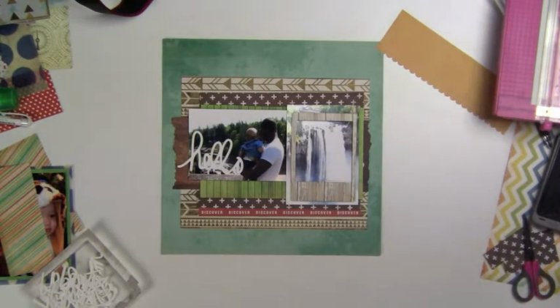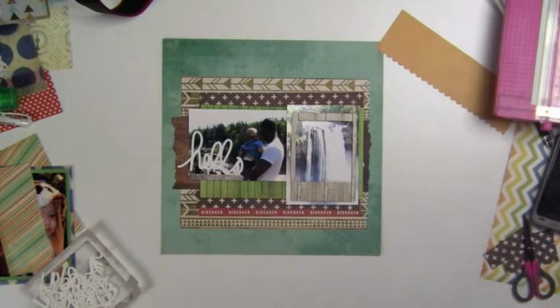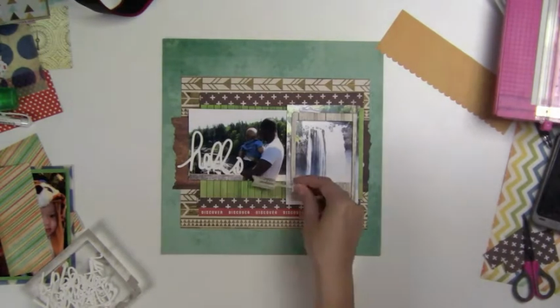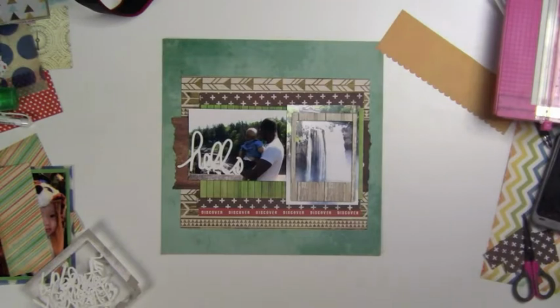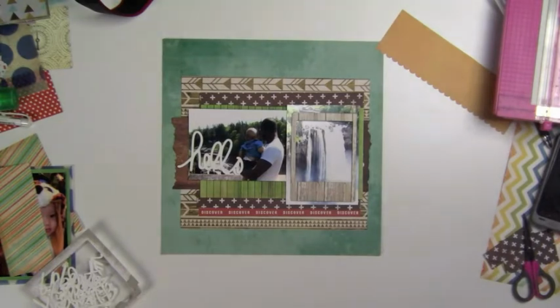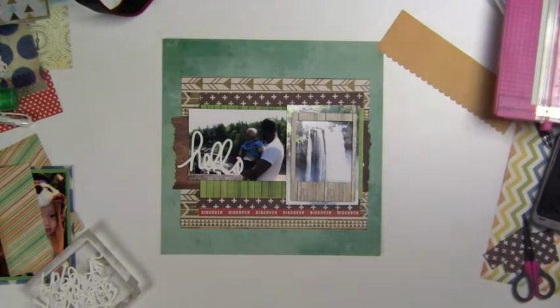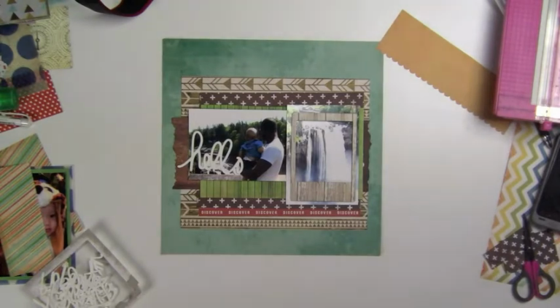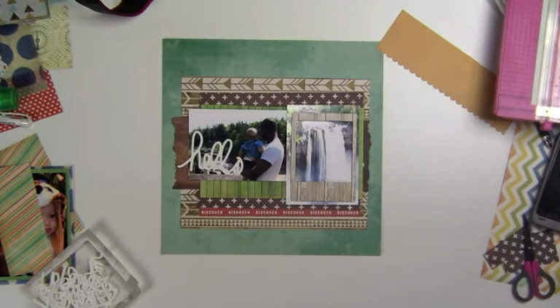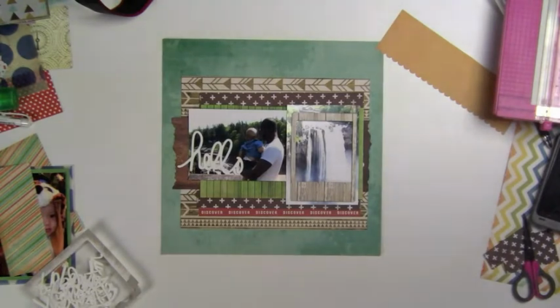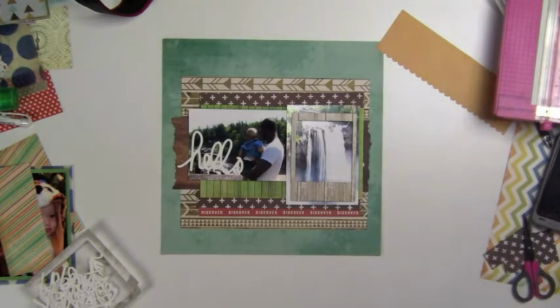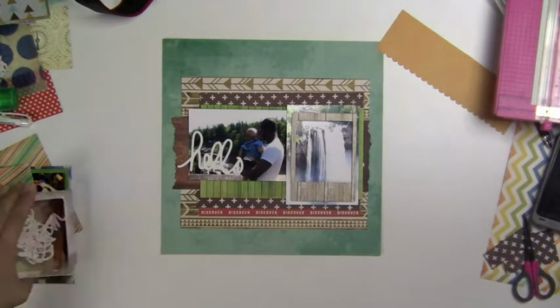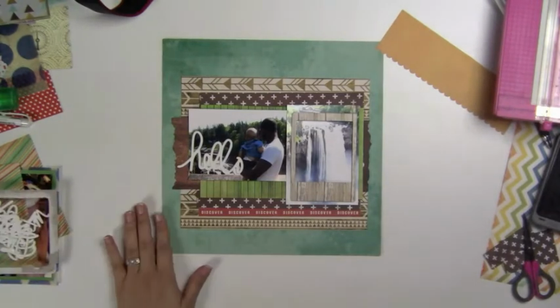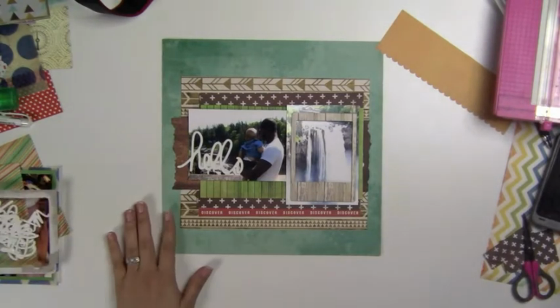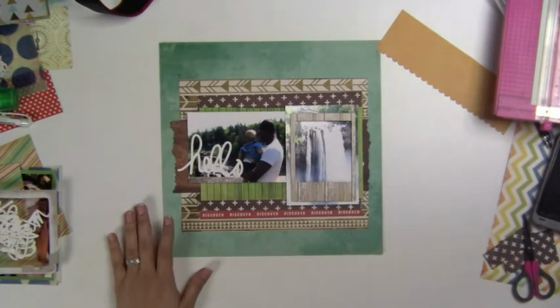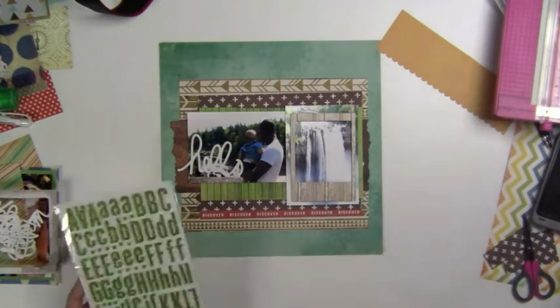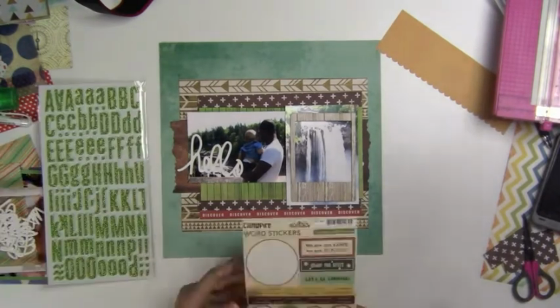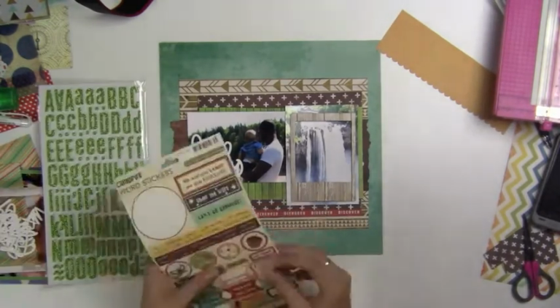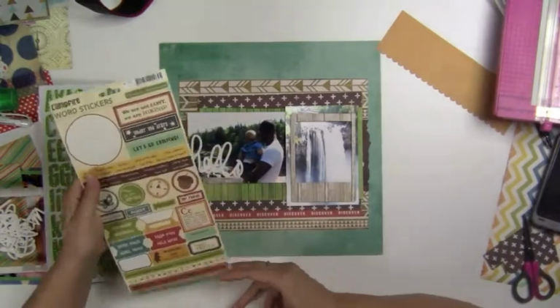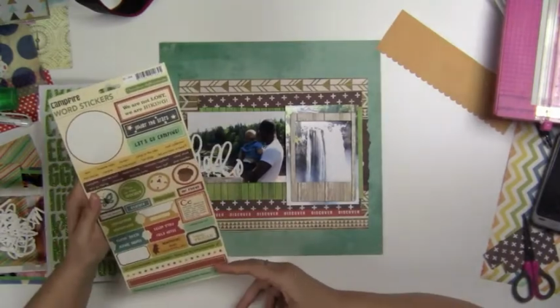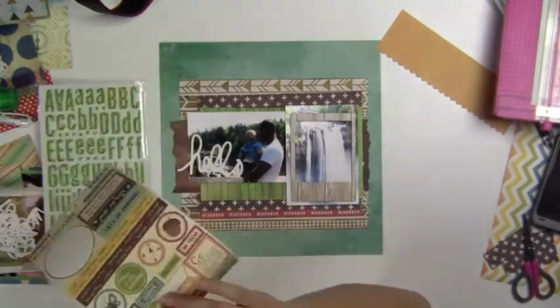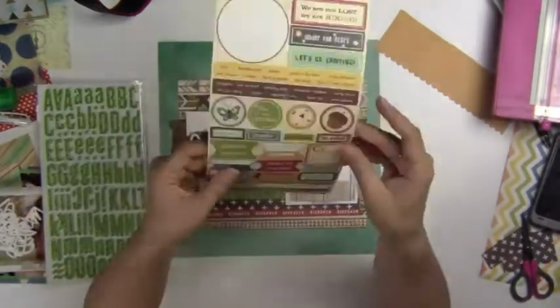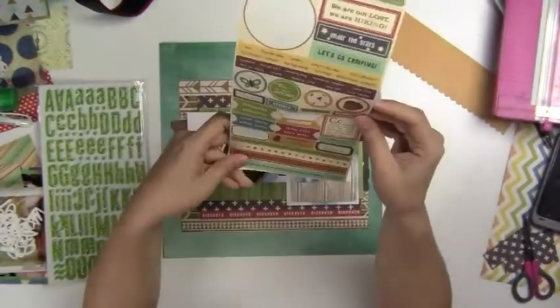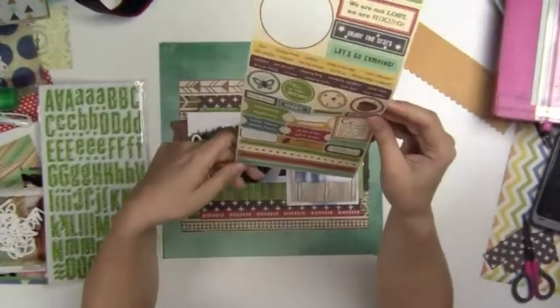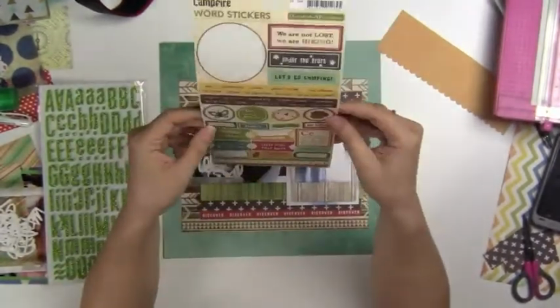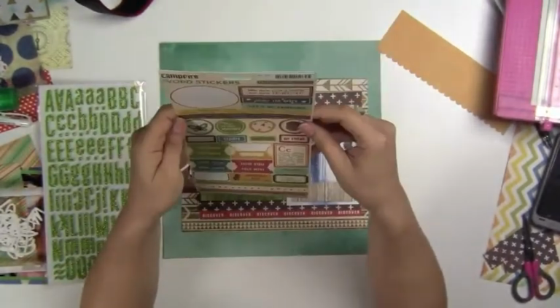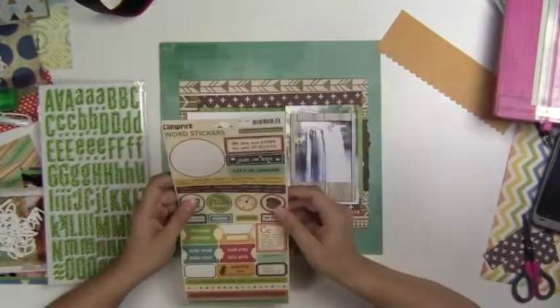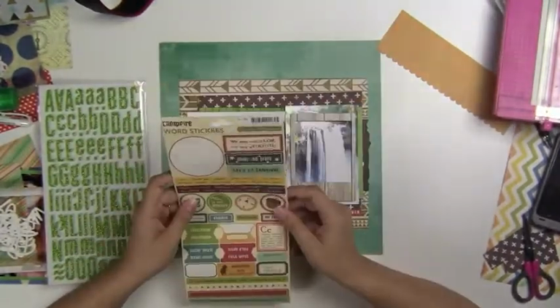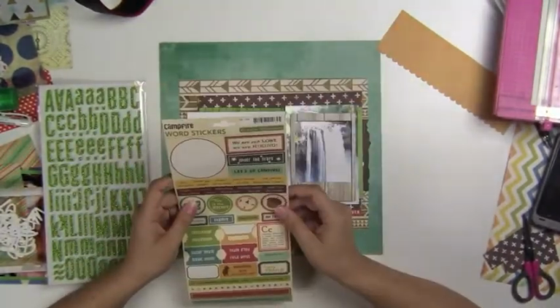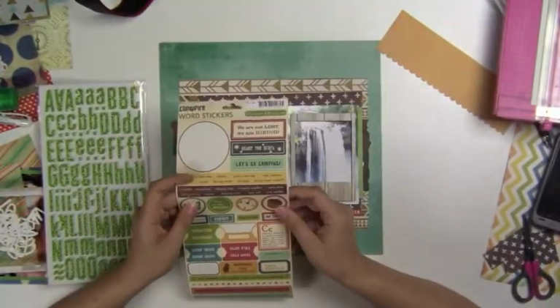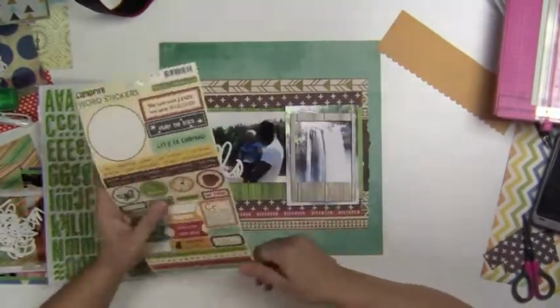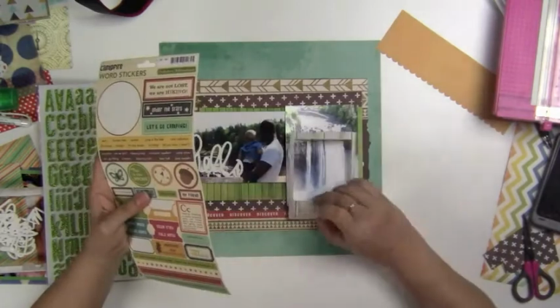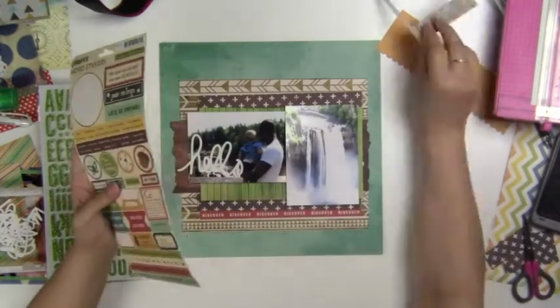Here I am trying to figure out whether I wanted to put a frame or not around the actual falls, and then I have some outdoor themed stickers from October Afternoon. They're super old, but they had an outdoor theme on it so I liked it.